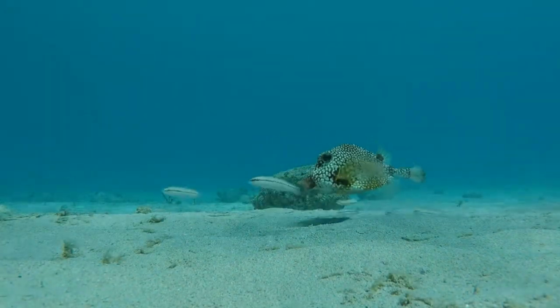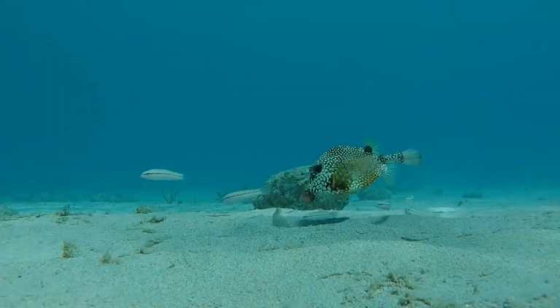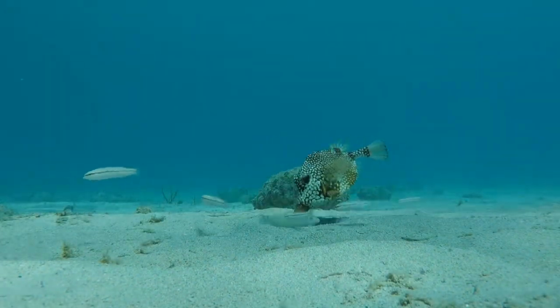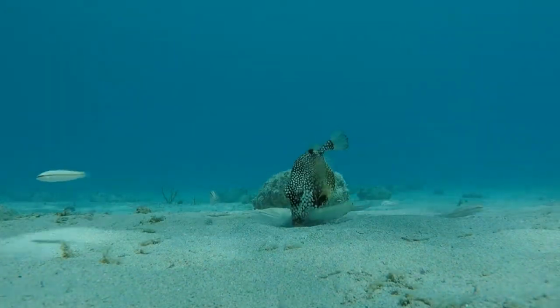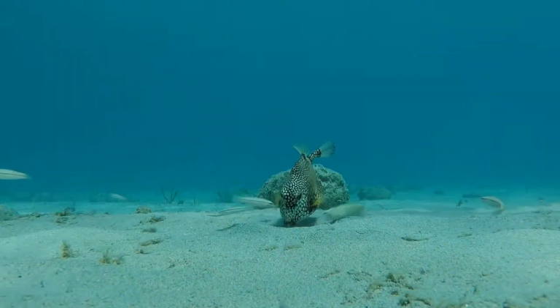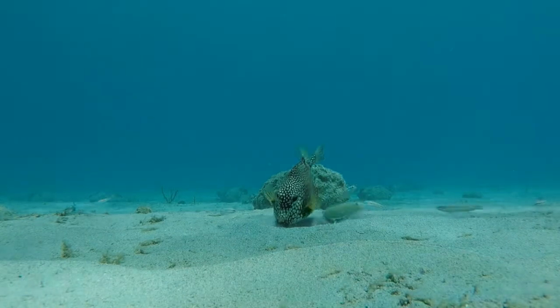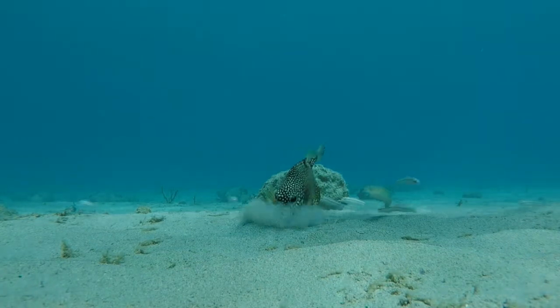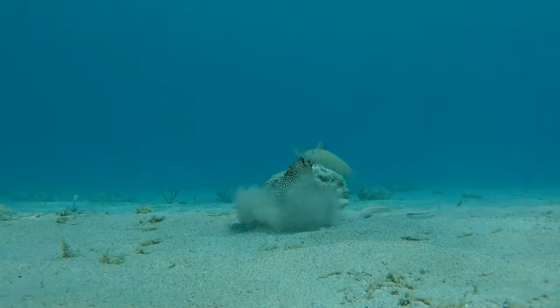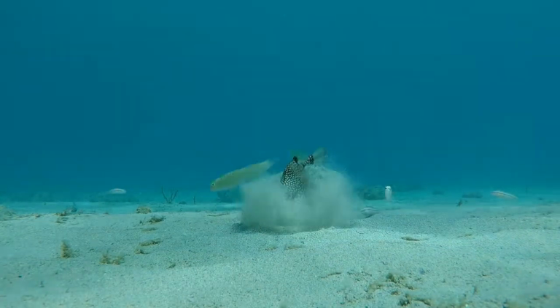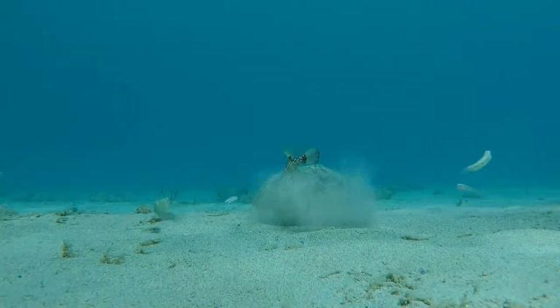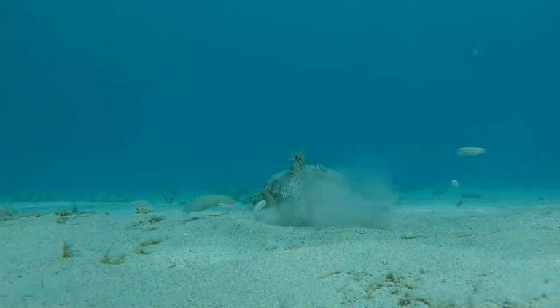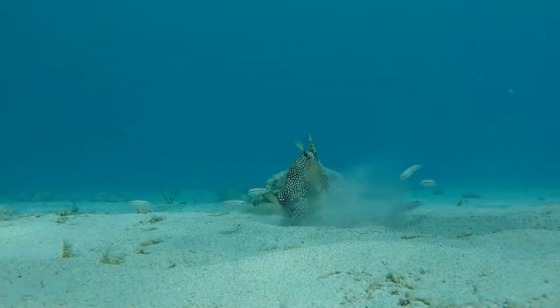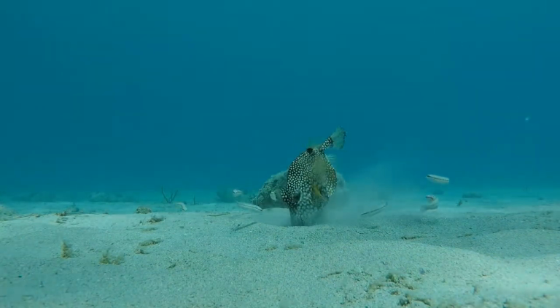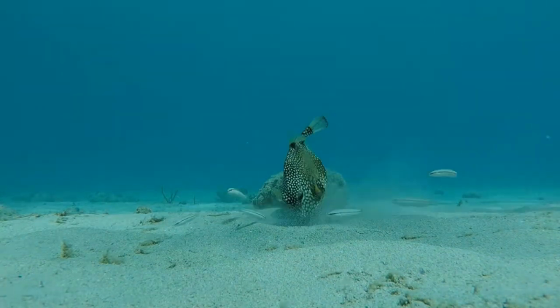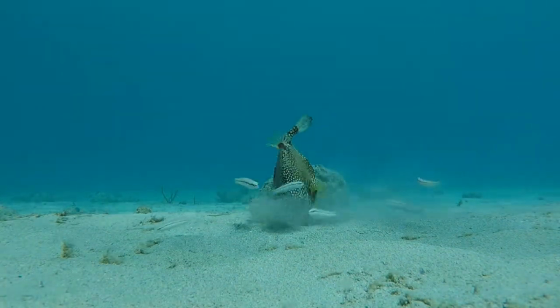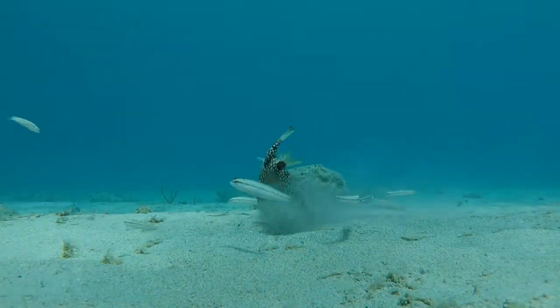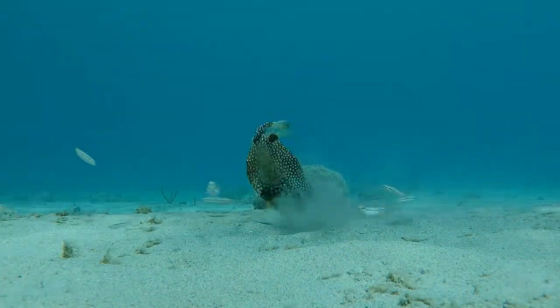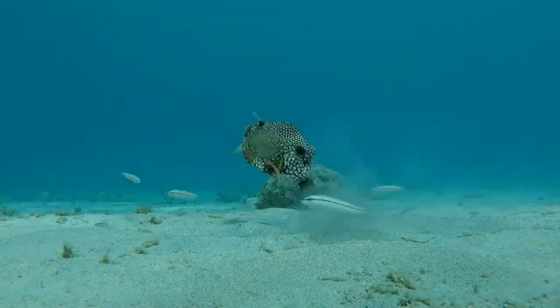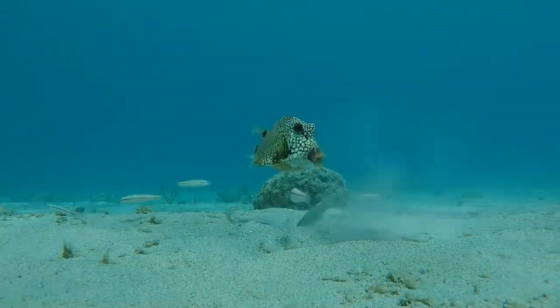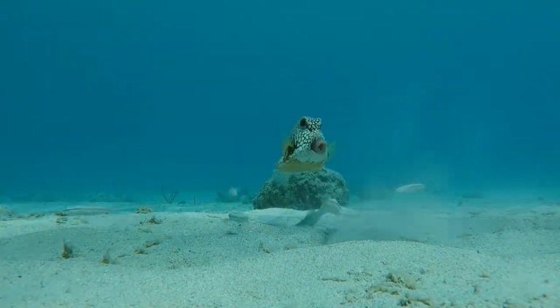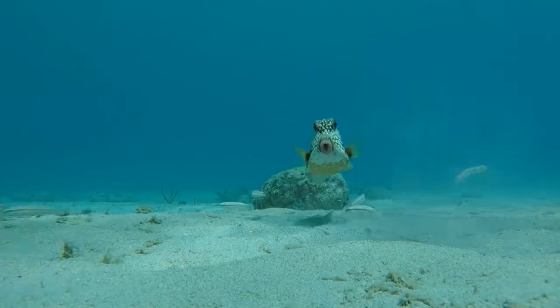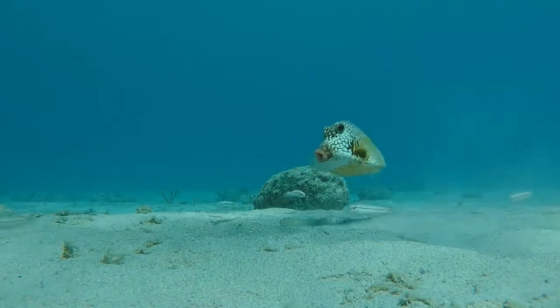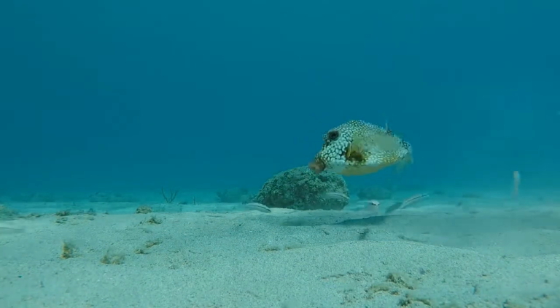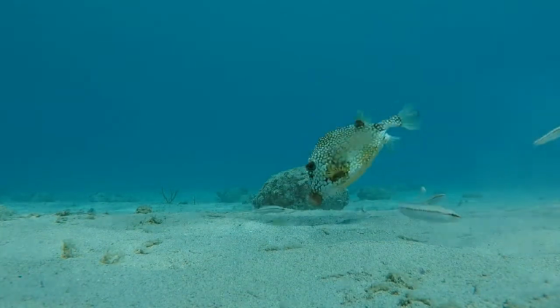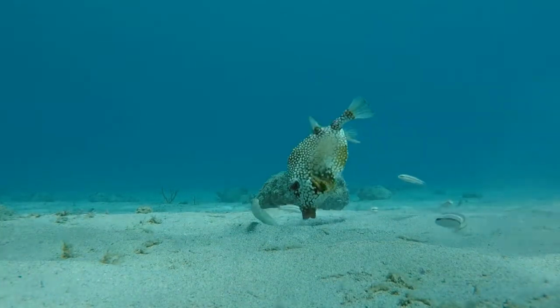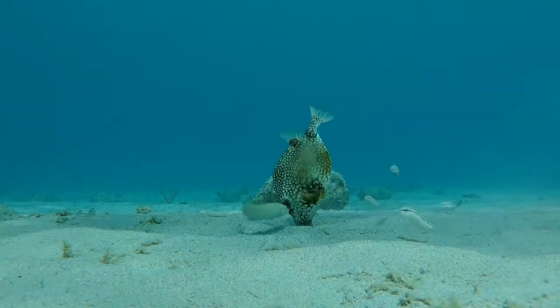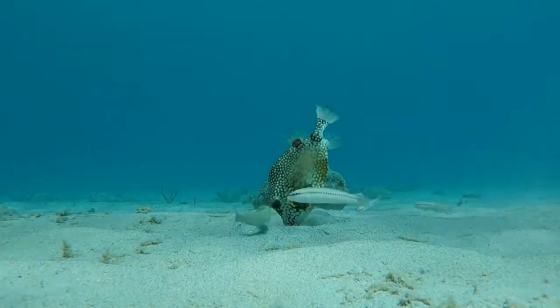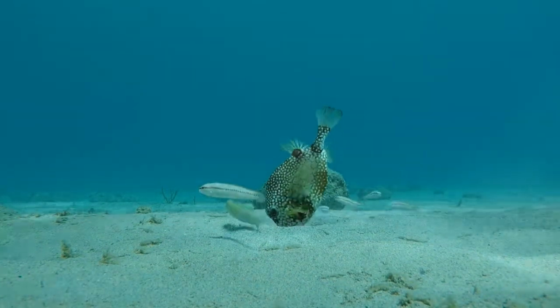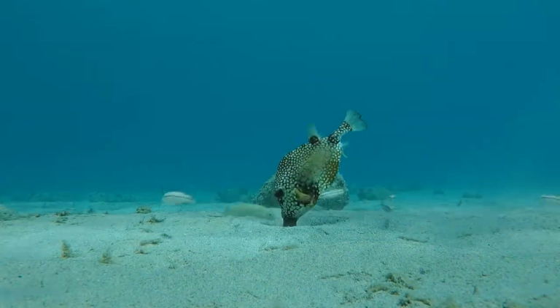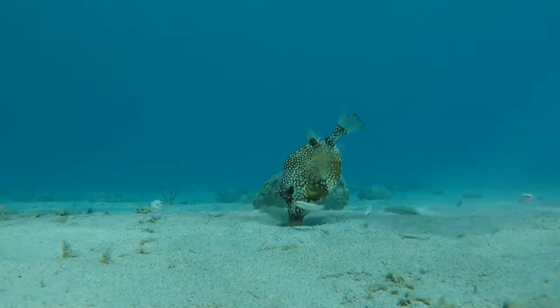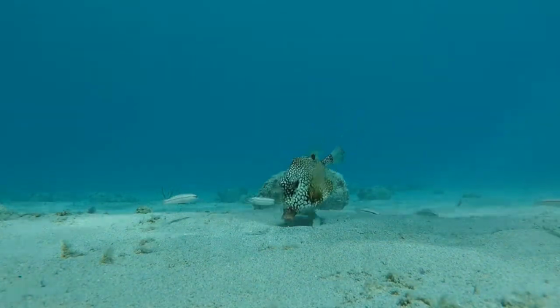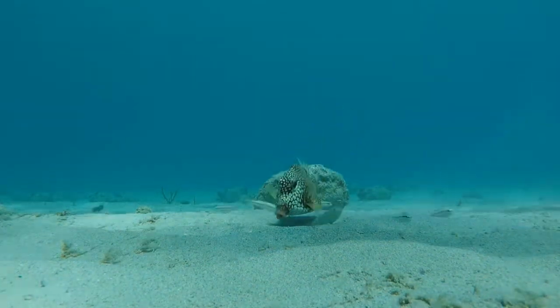They uncover invertebrates like molluscs, crustaceans, and worms. You can see in the video that other fishes, like the sand toadfish, will come to feast on the leftovers.